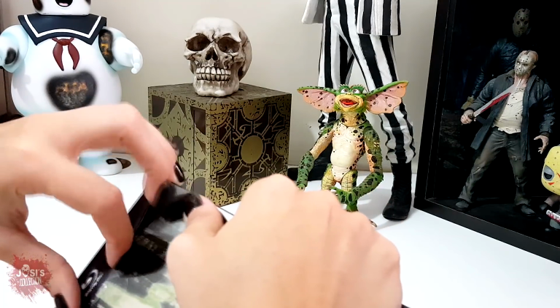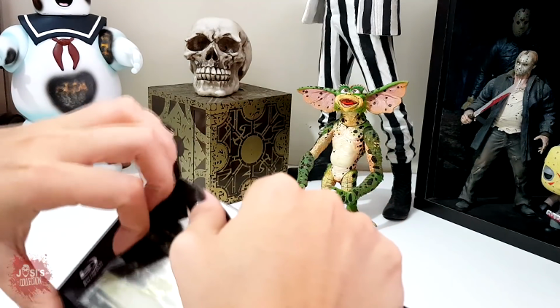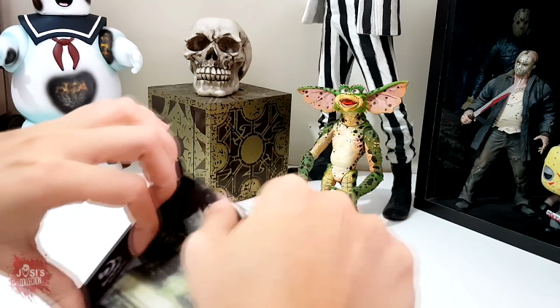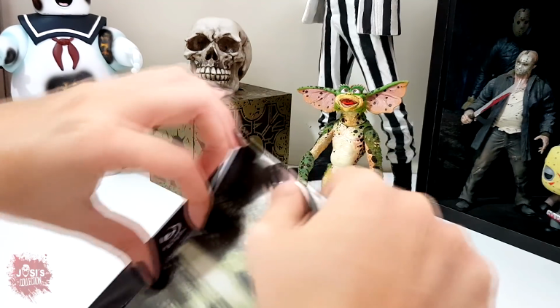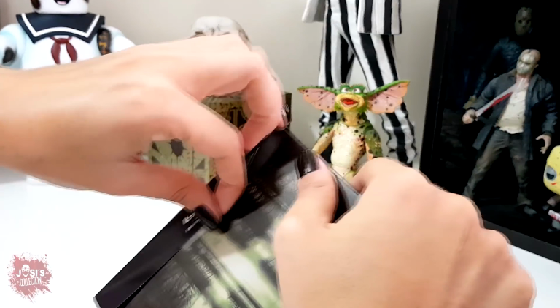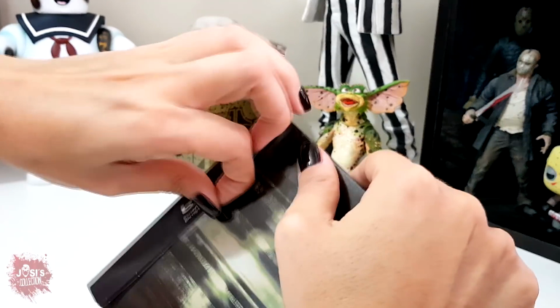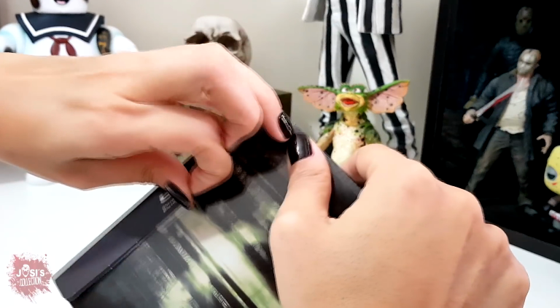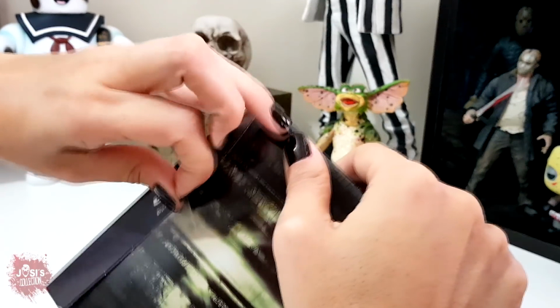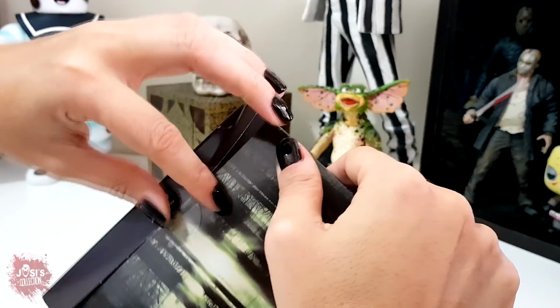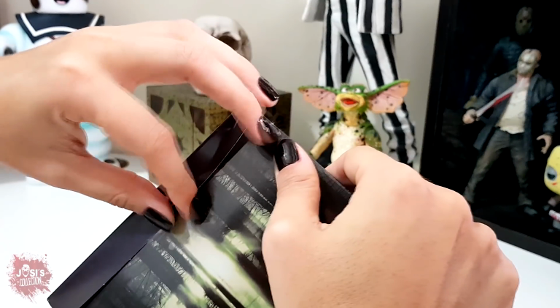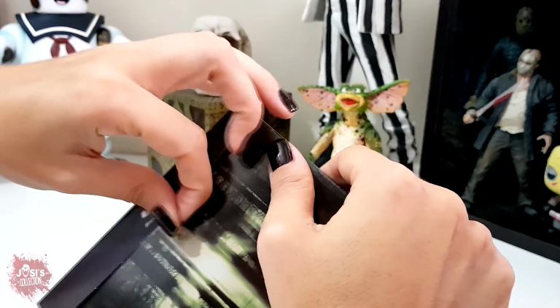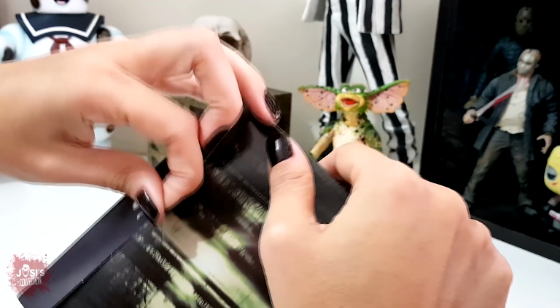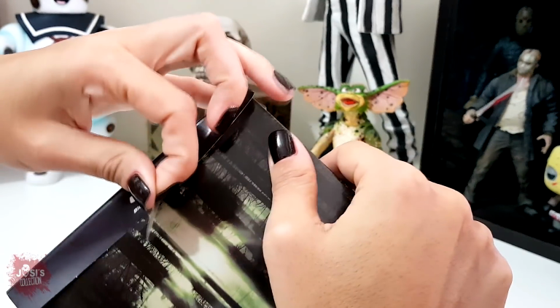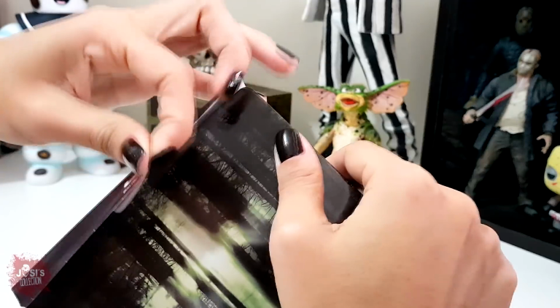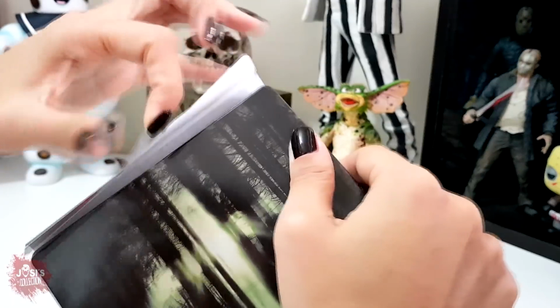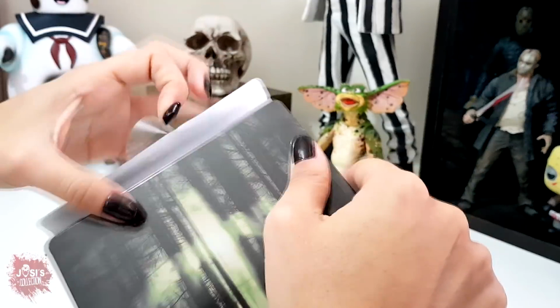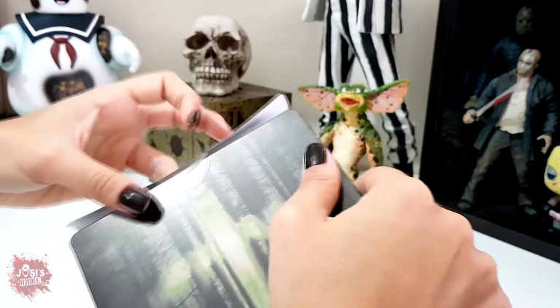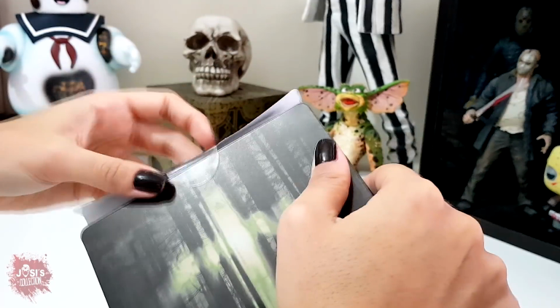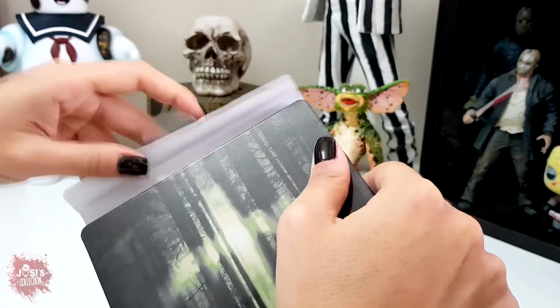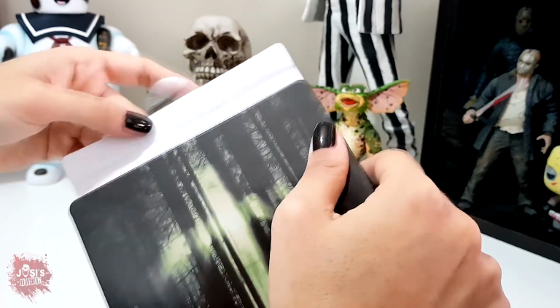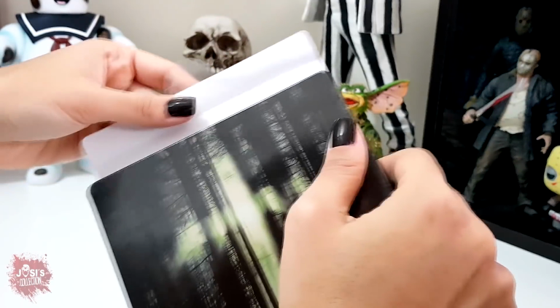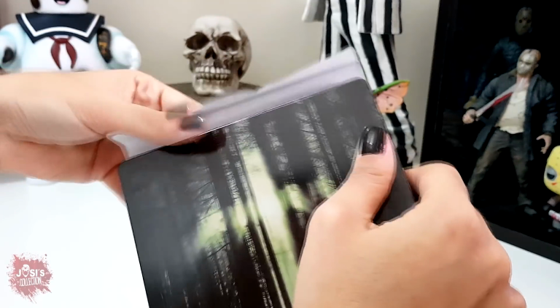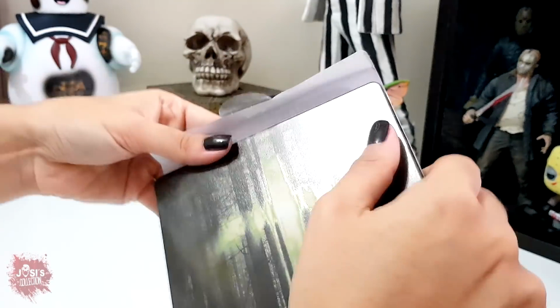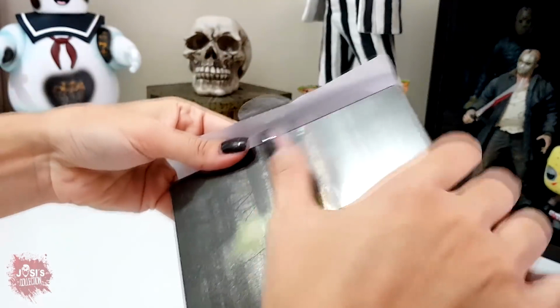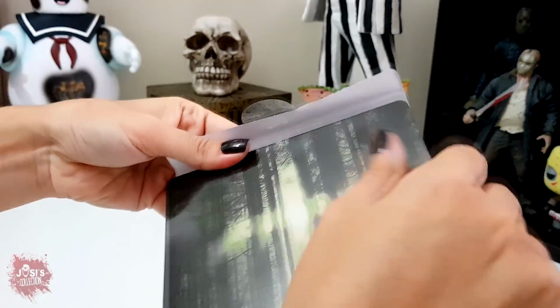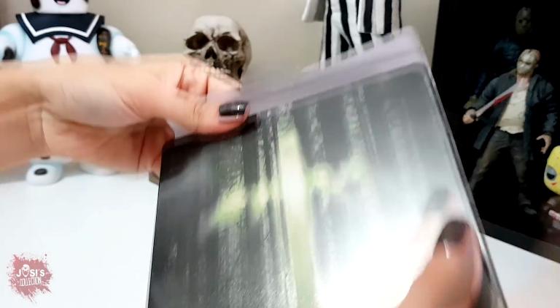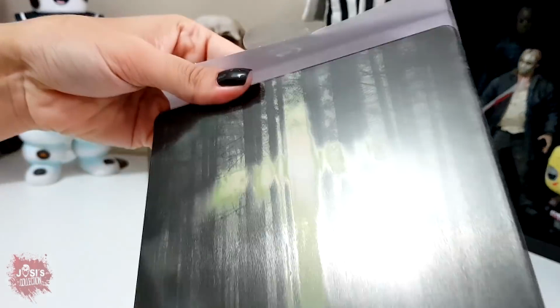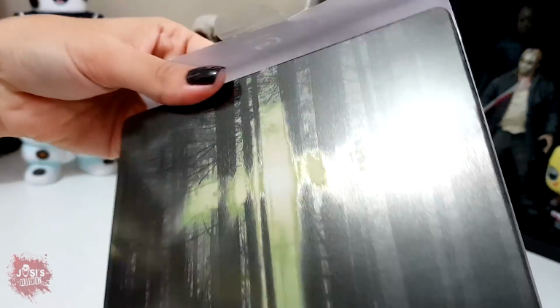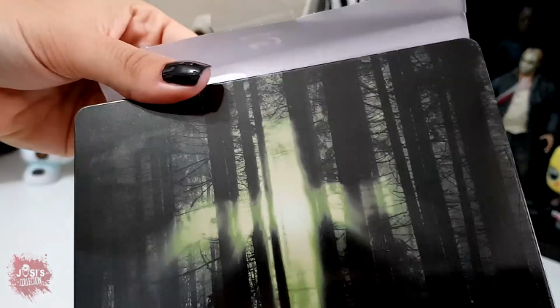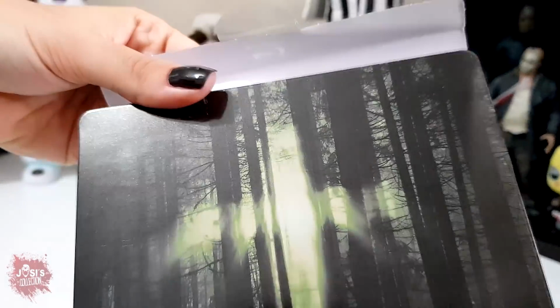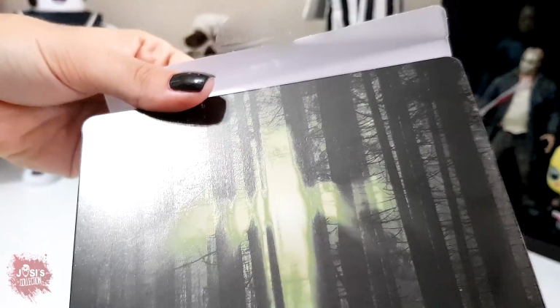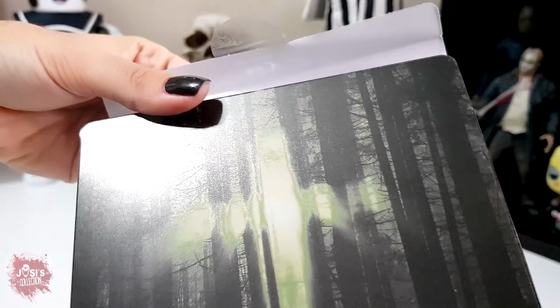The great thing about this sticker is that it's not at all aggressive toward the steelbook — it doesn't leave any marks whatsoever, you see?